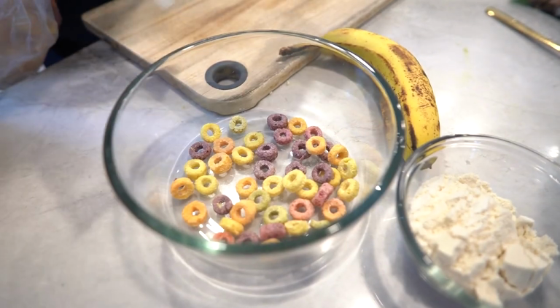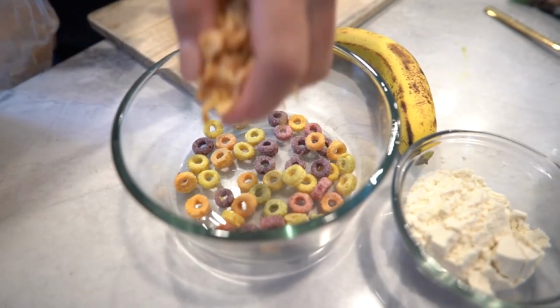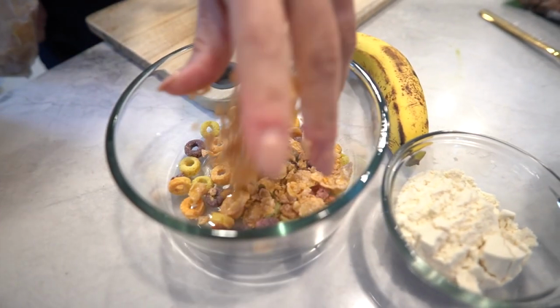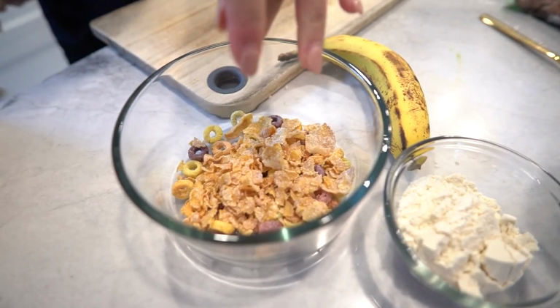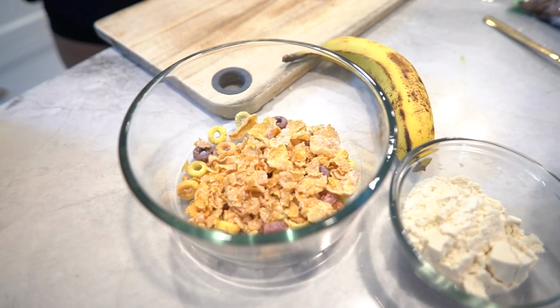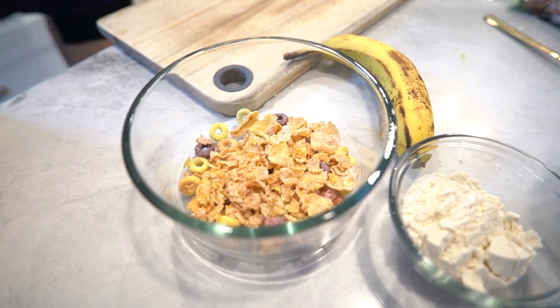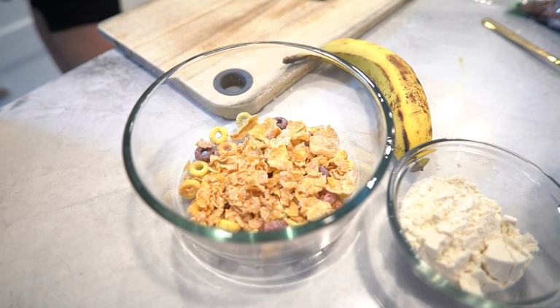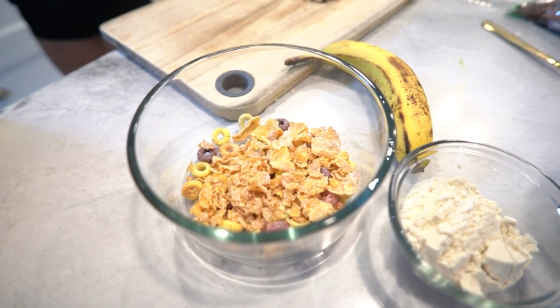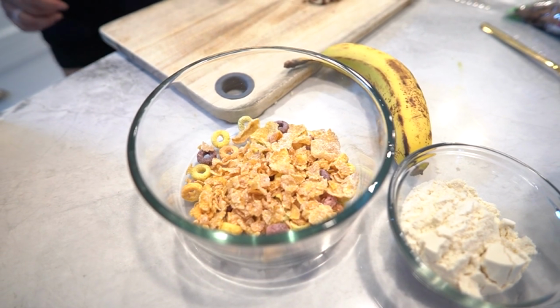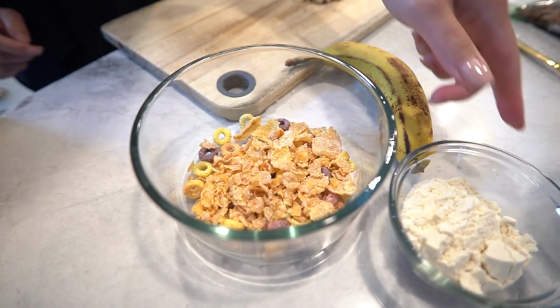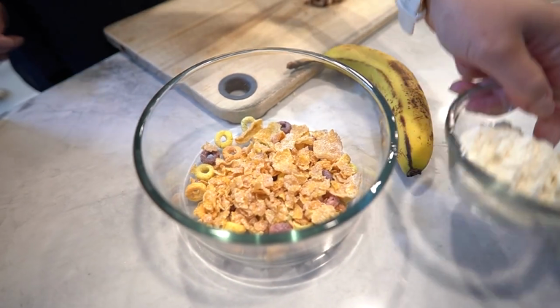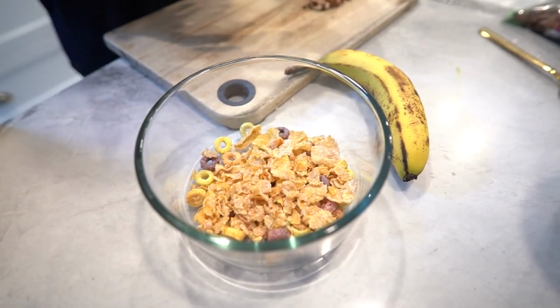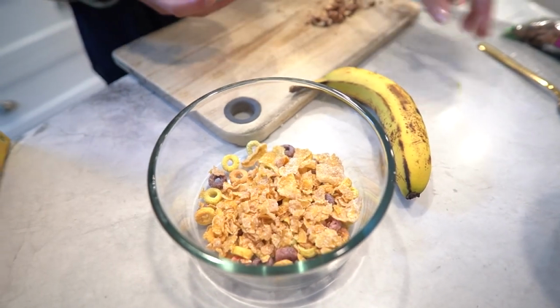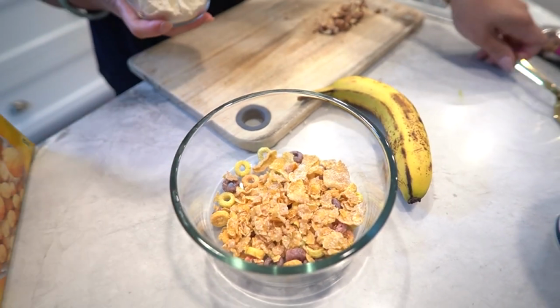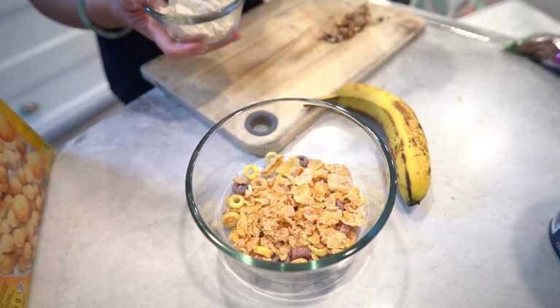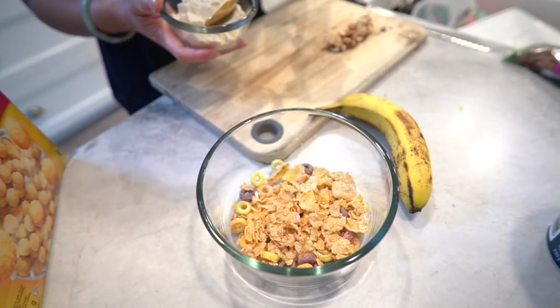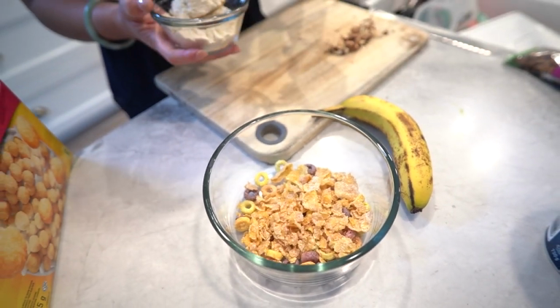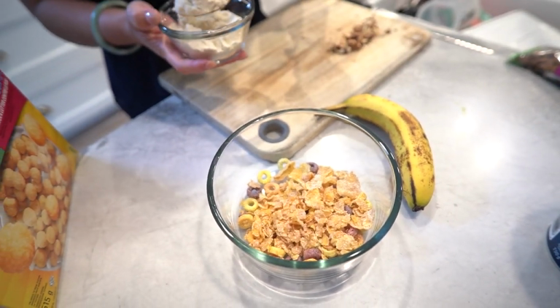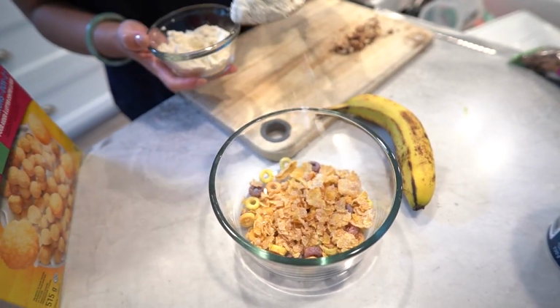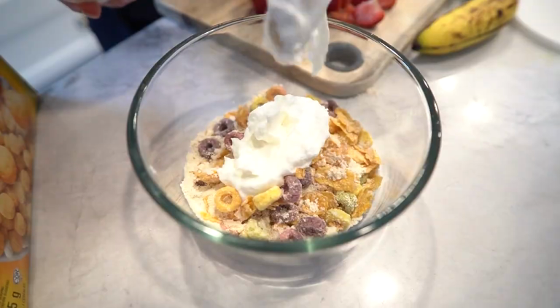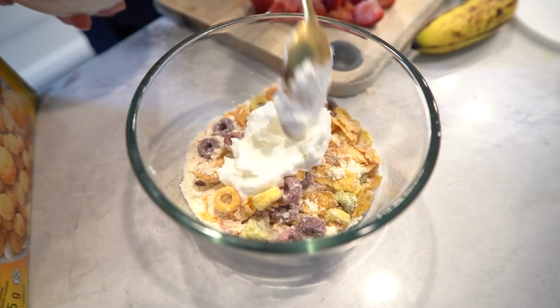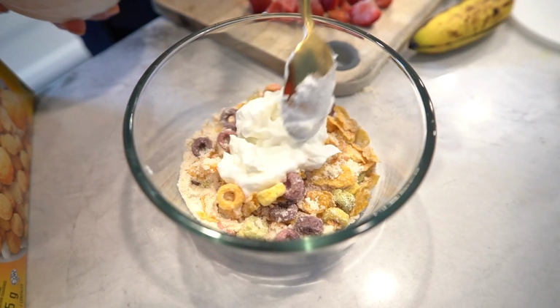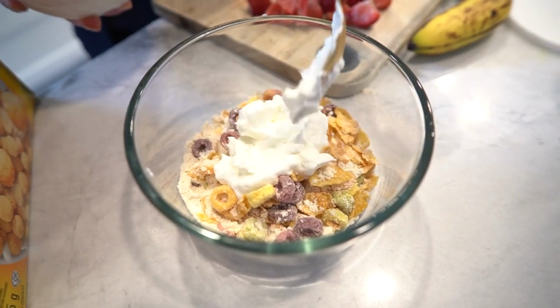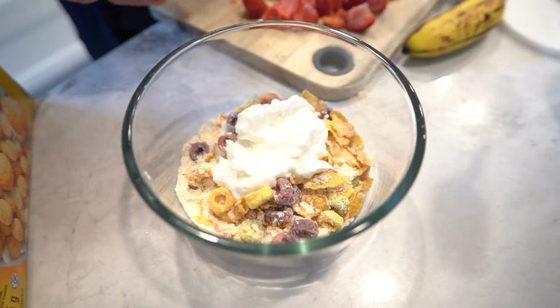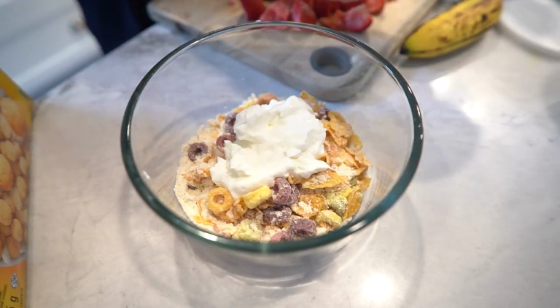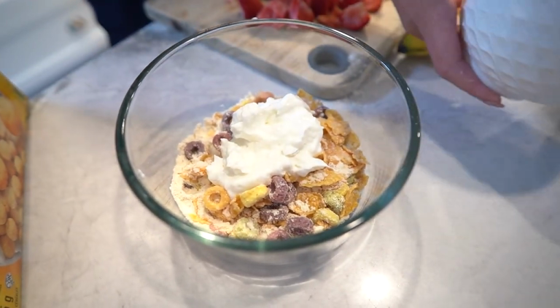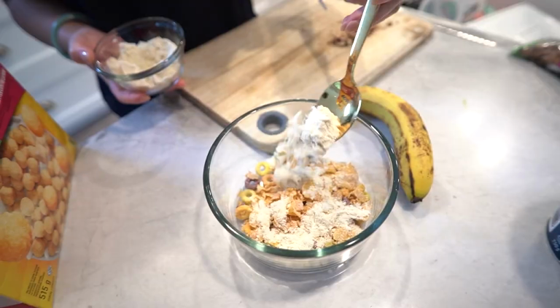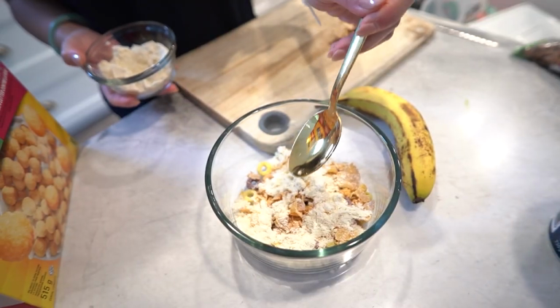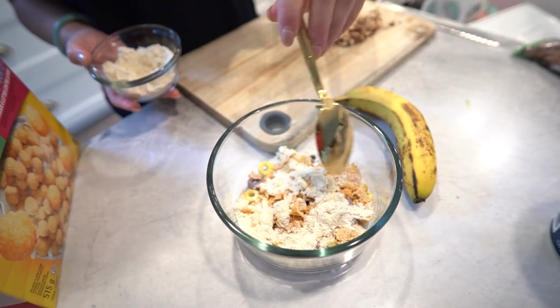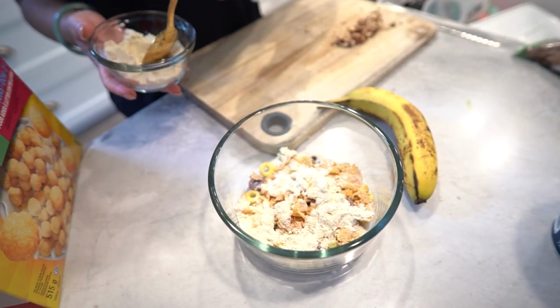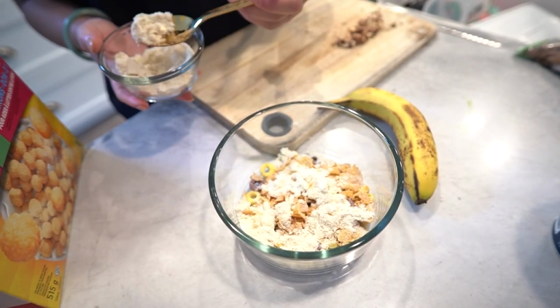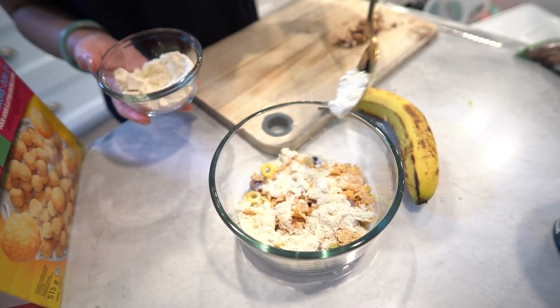Now in a clear glass or a small bowl, let's start by building our parfait. Begin with a layer of Greek yogurt, then add a layer of the cereal and protein powder mixture. This will give our parfait a delightful crunch.